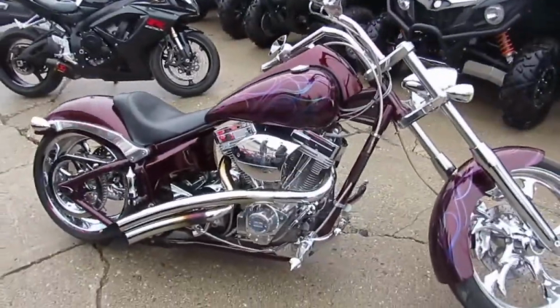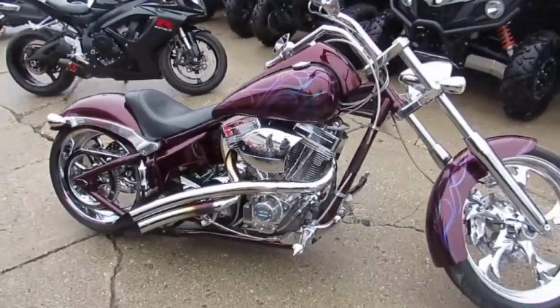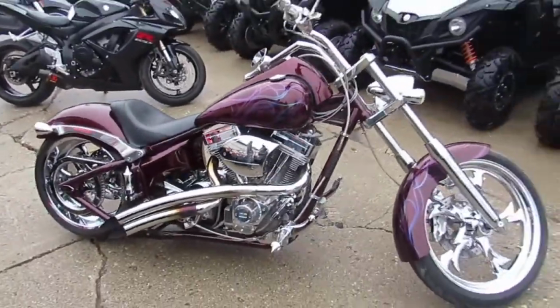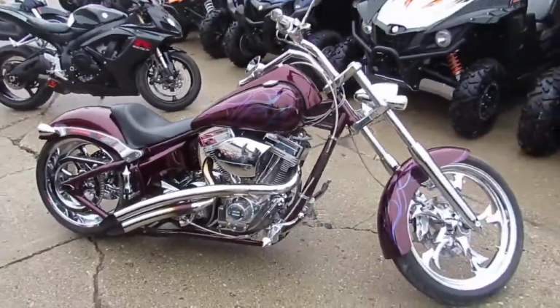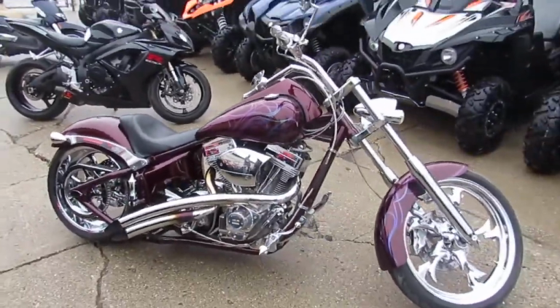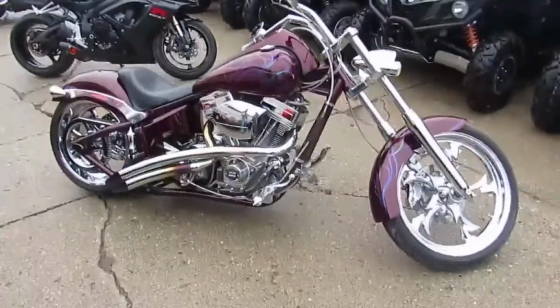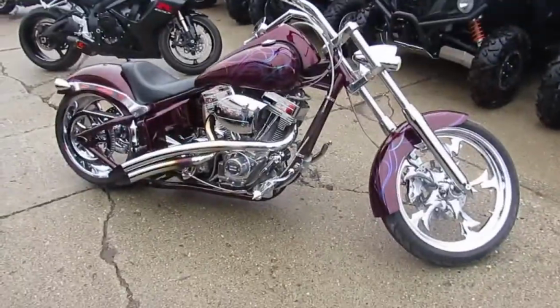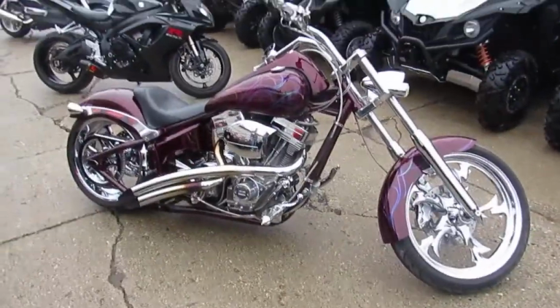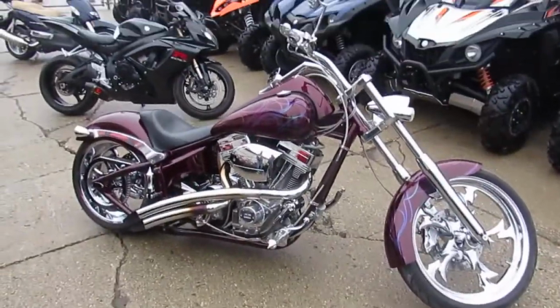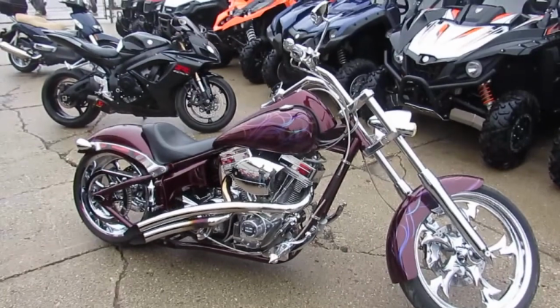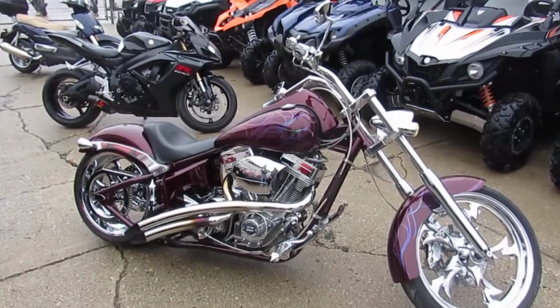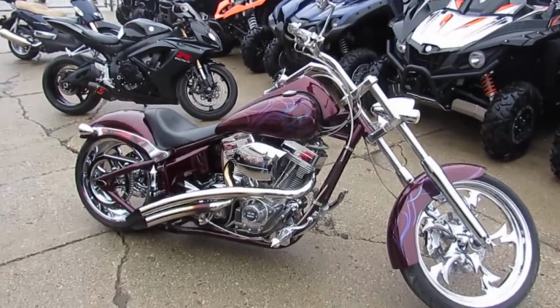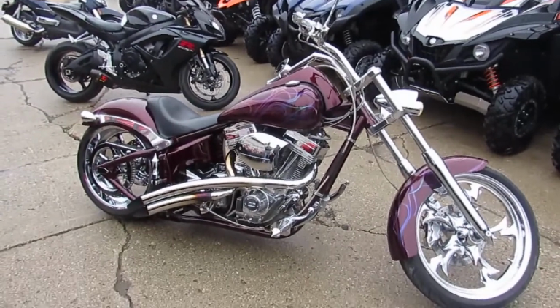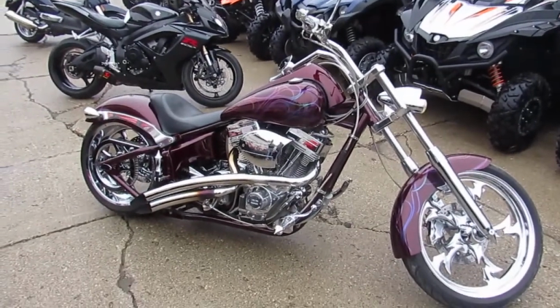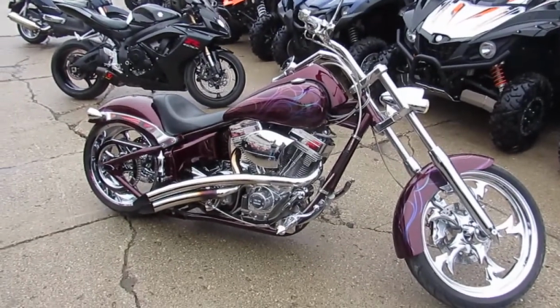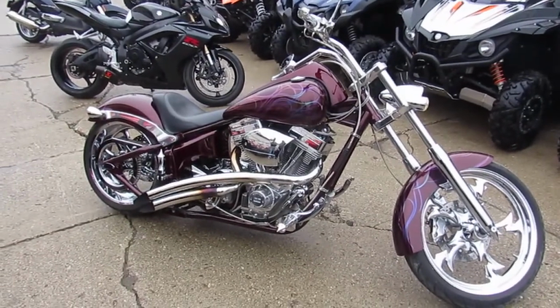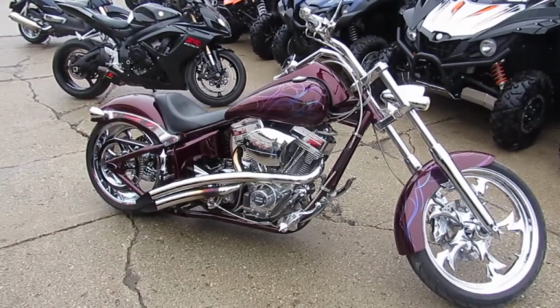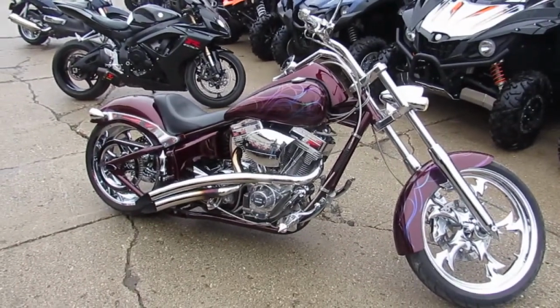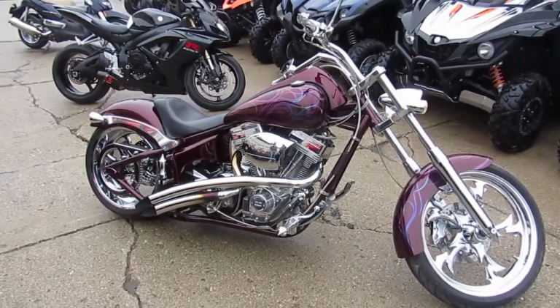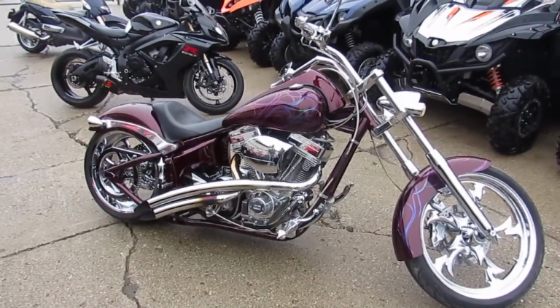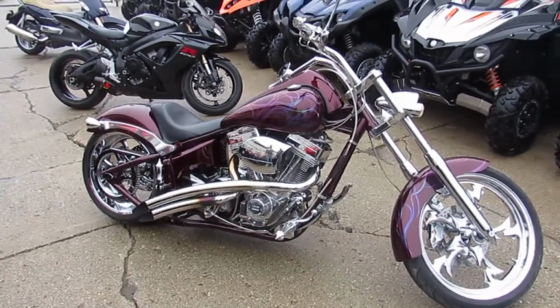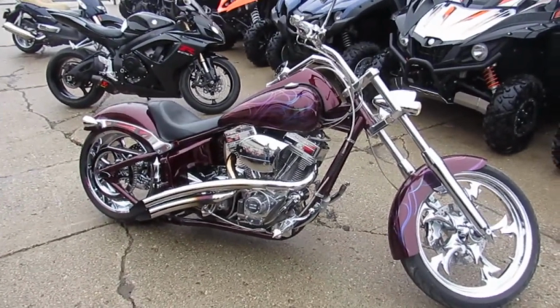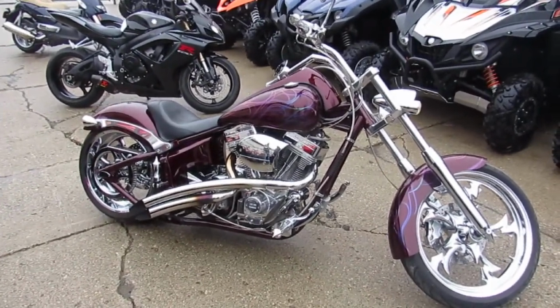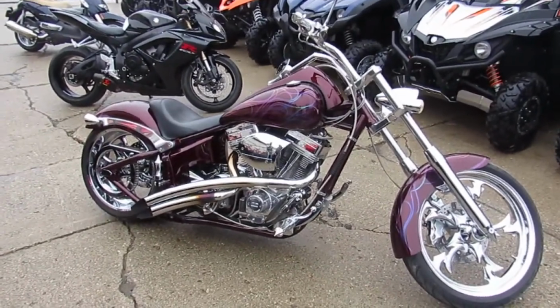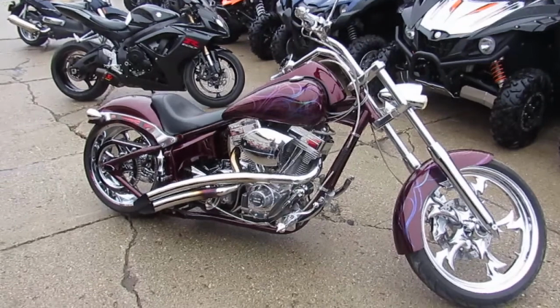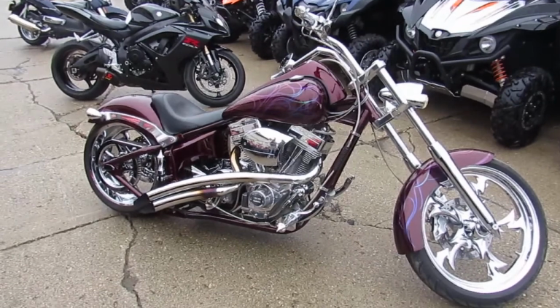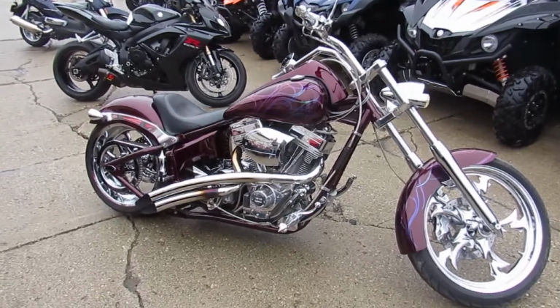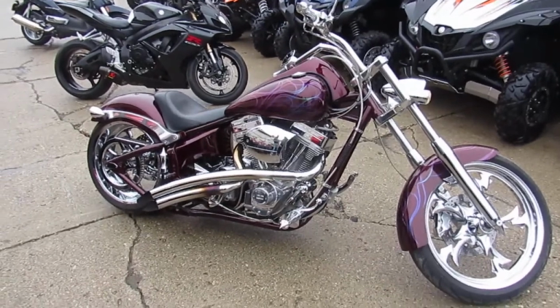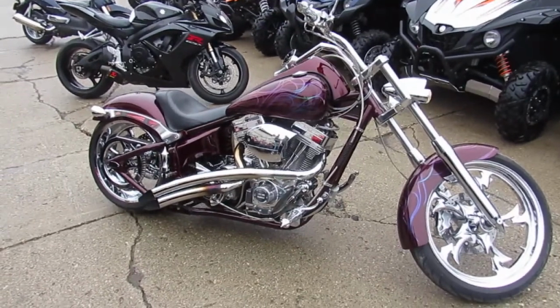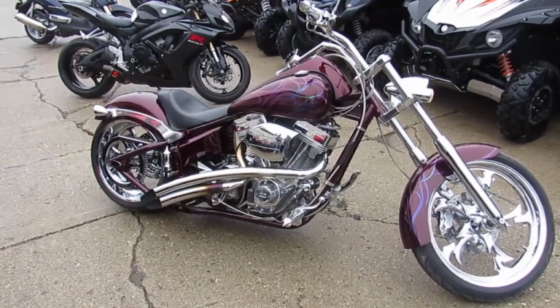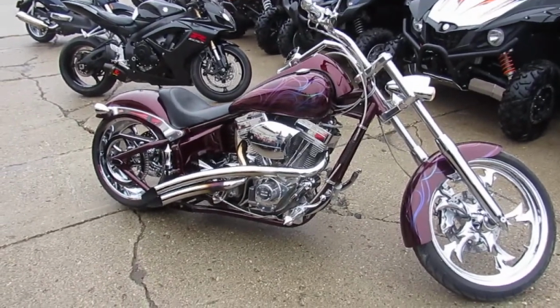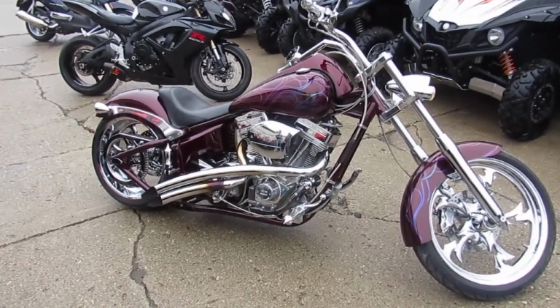You guys visit our website, it's ApprovalPowerSports.com. We got over 450 used bikes. We got a few of these big dogs in. This thing's not going to be around long for $8,999.